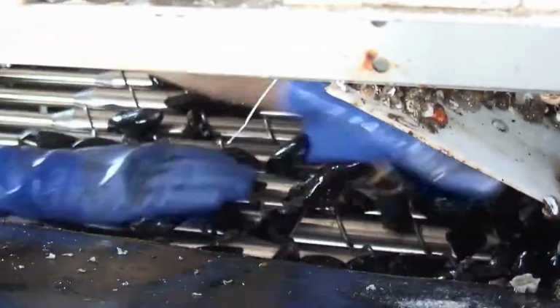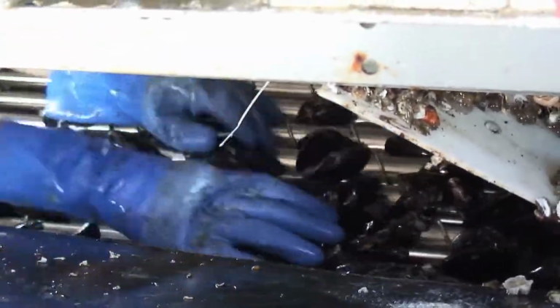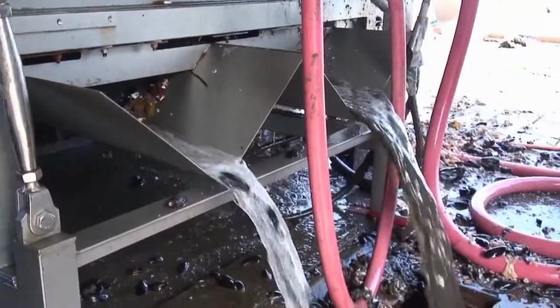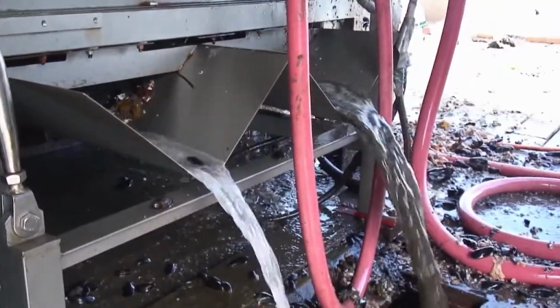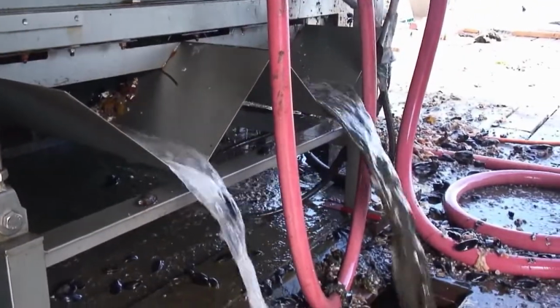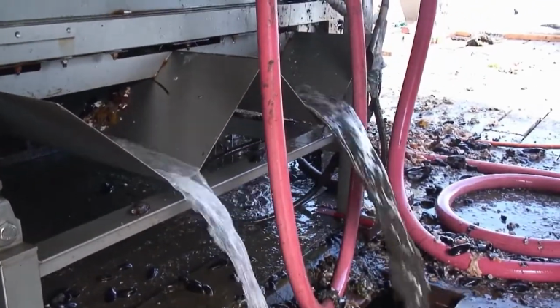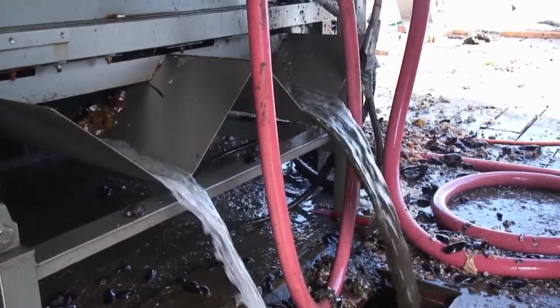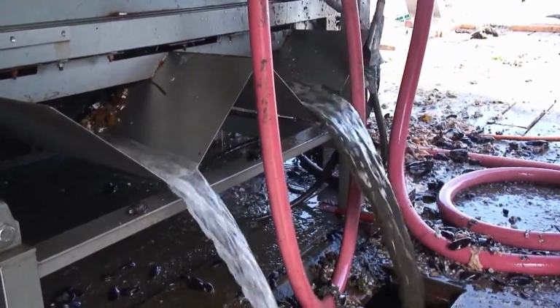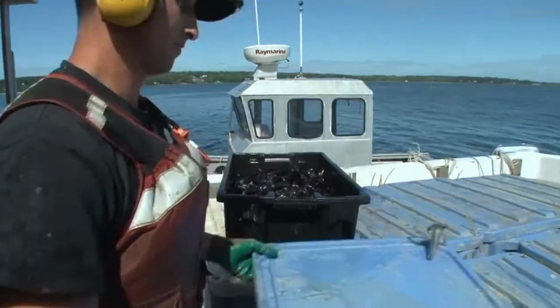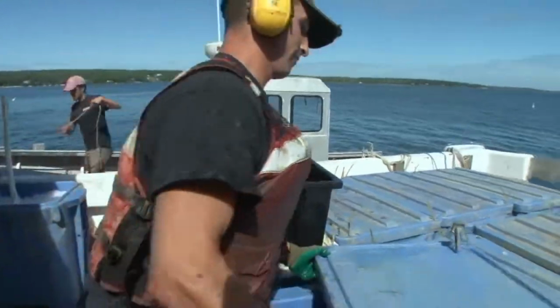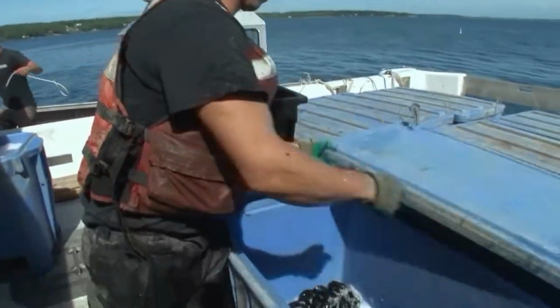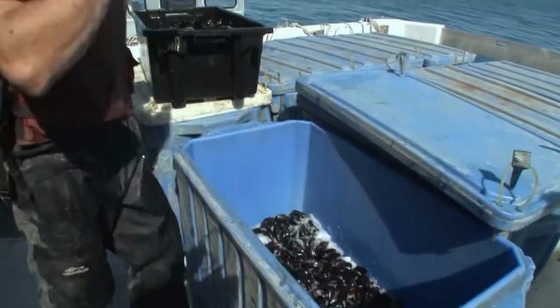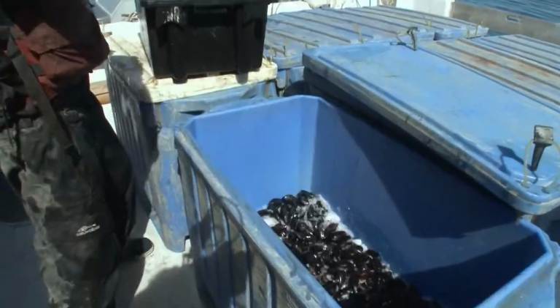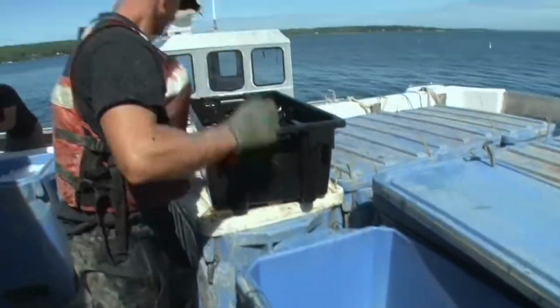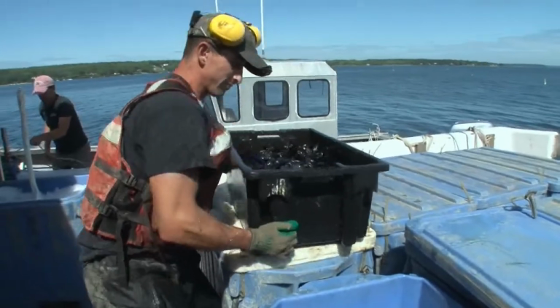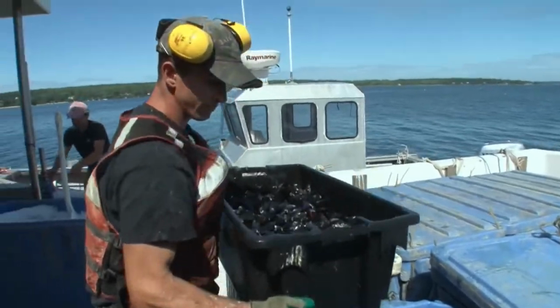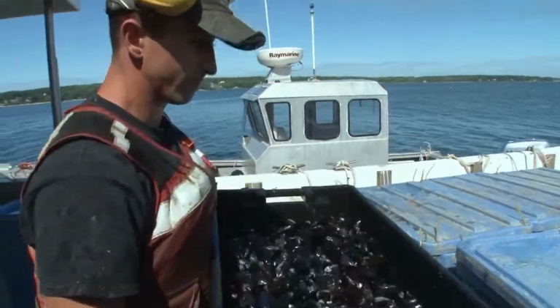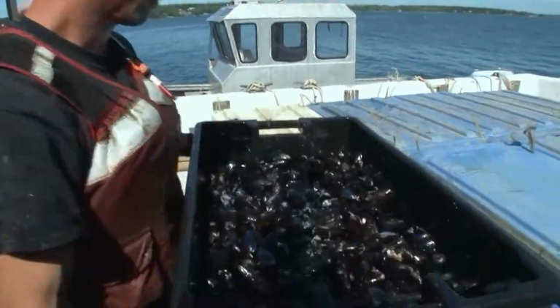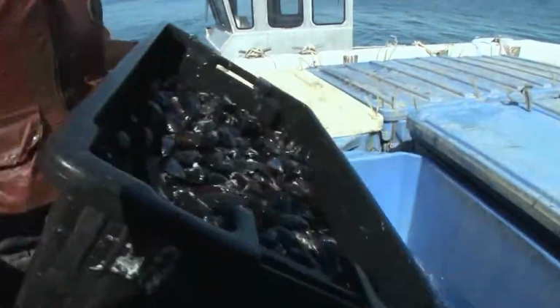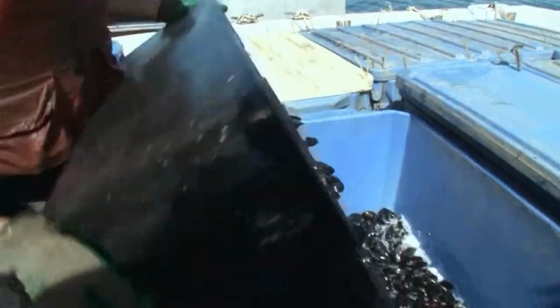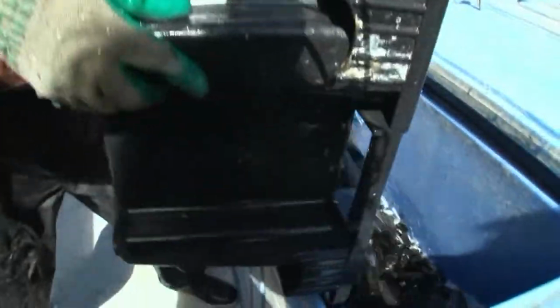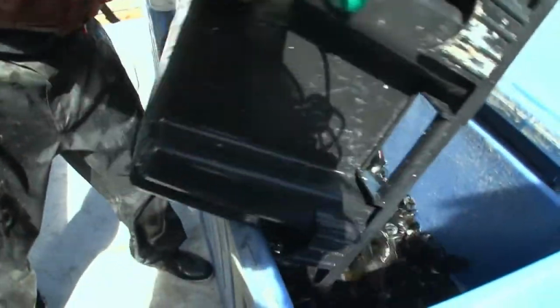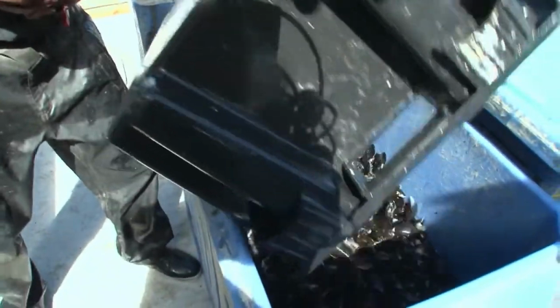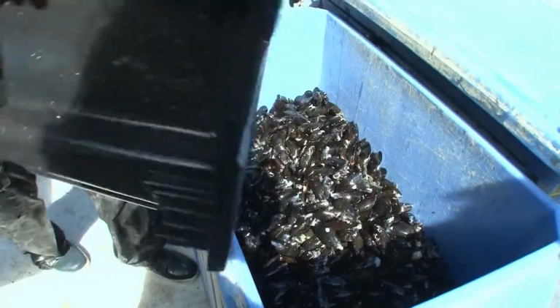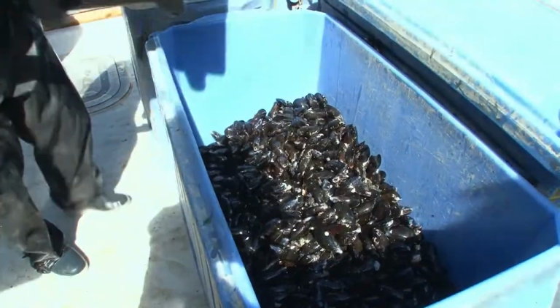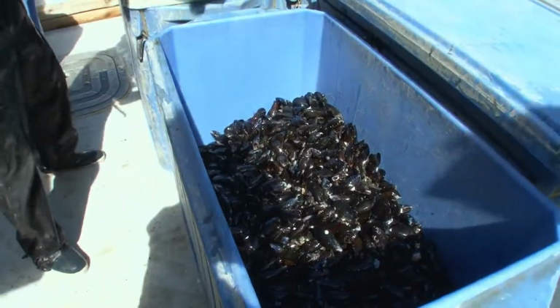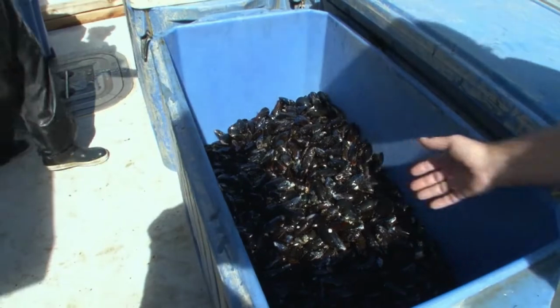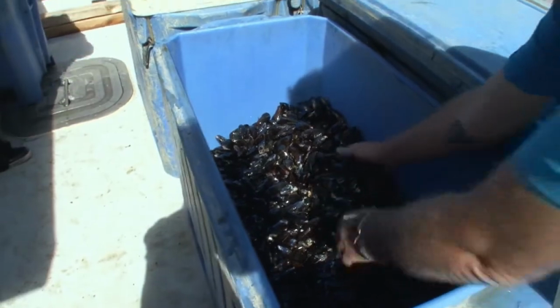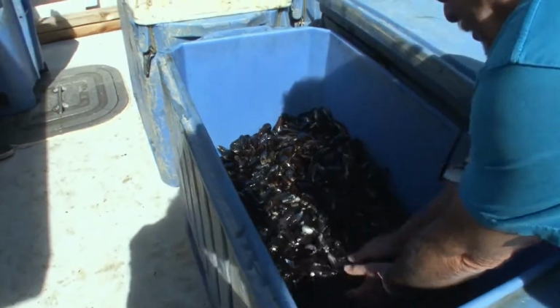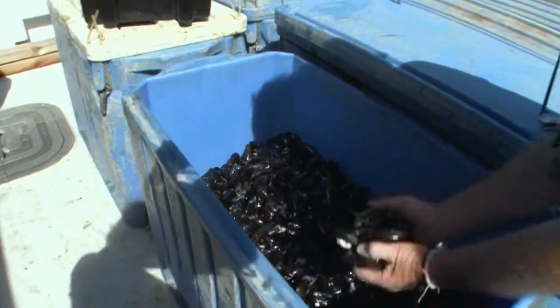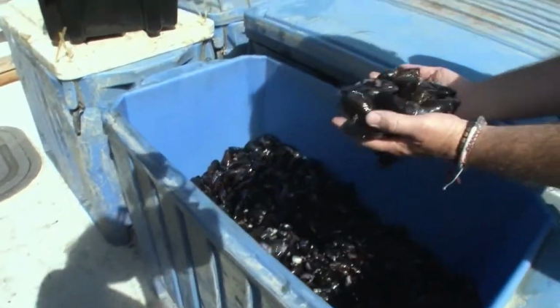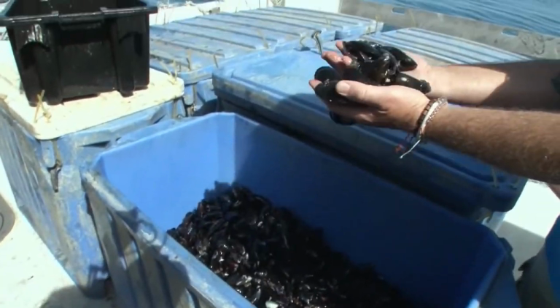This also allows the mussels to grow to their full potential. We protect them so they don't have to protect themselves, which means they put all of their energy into growing a fat, sweet meat and only a thin, delicate shell — which means you get more value out of the mussels you eat from us.